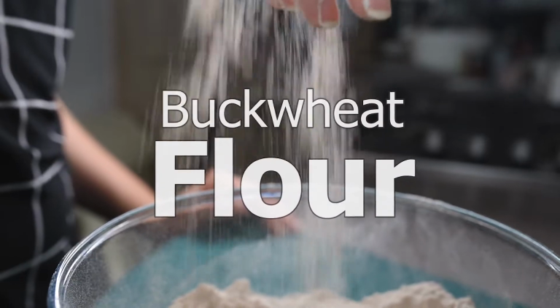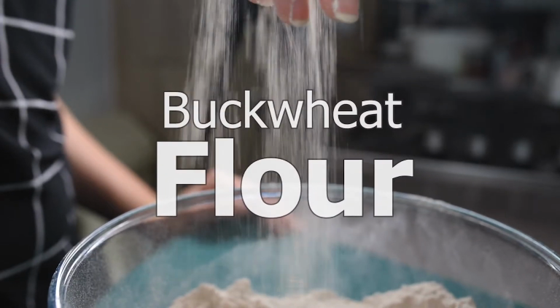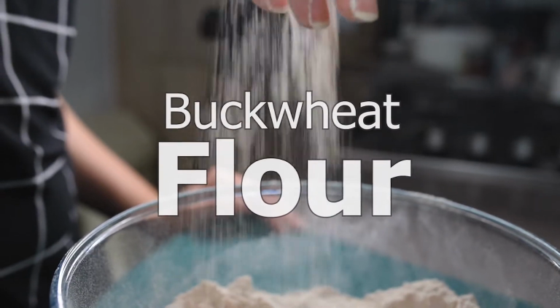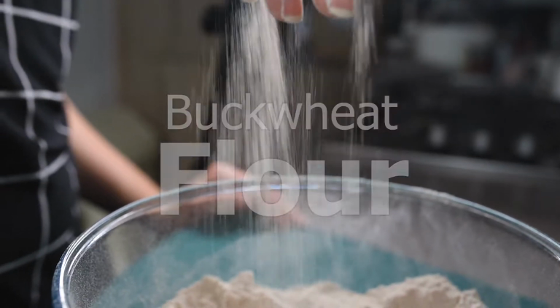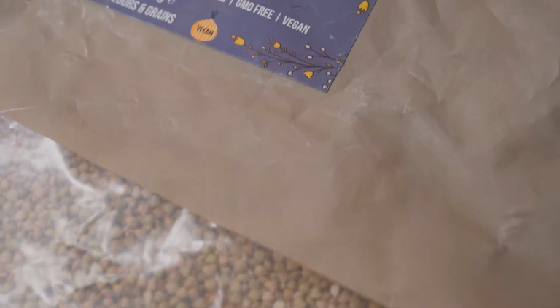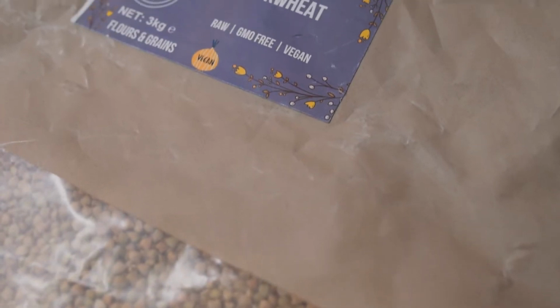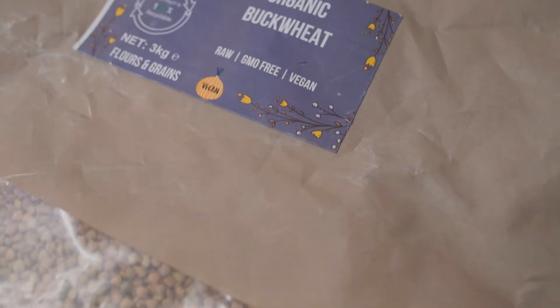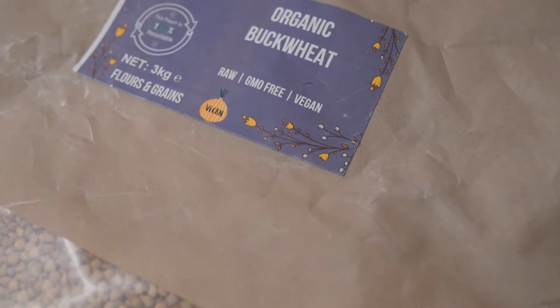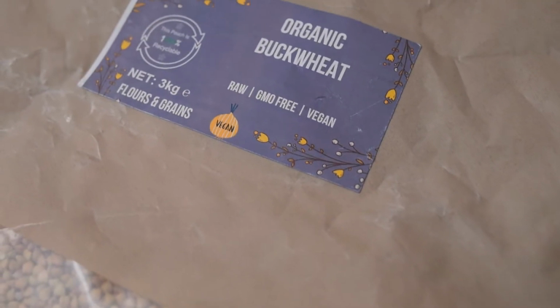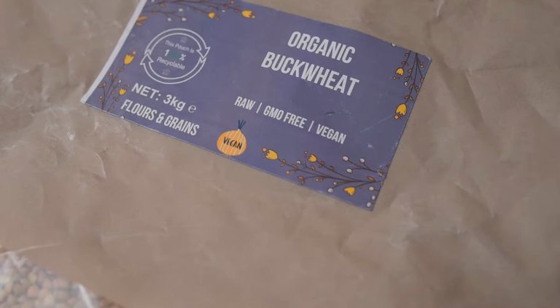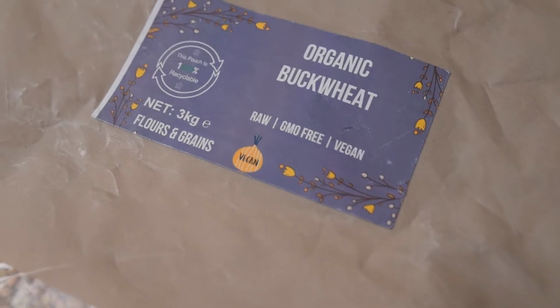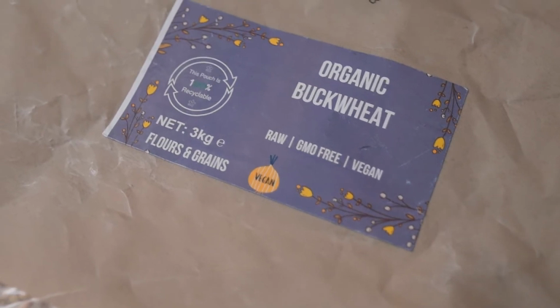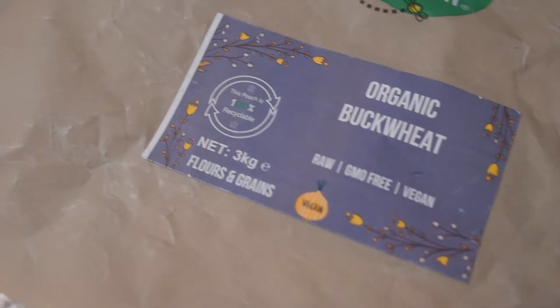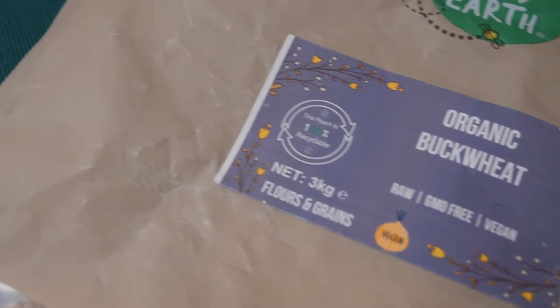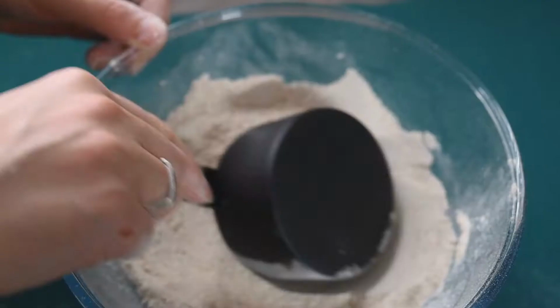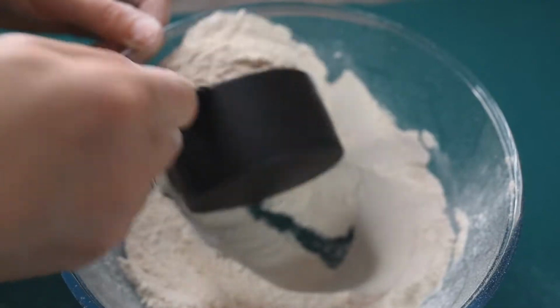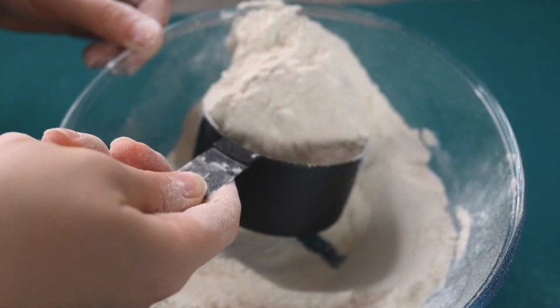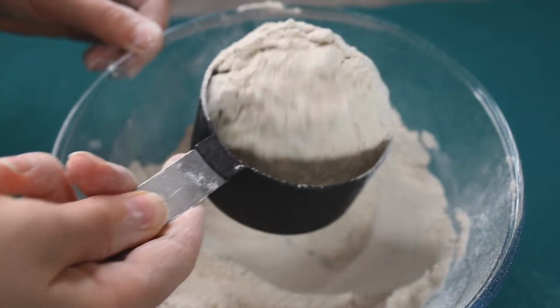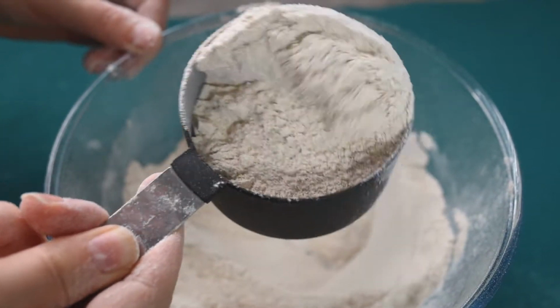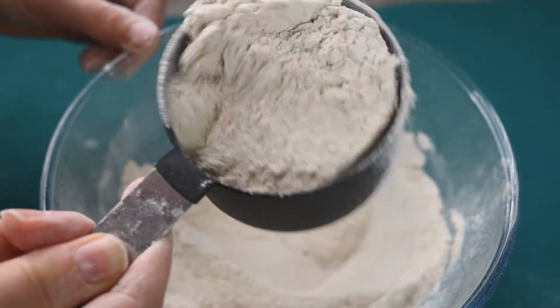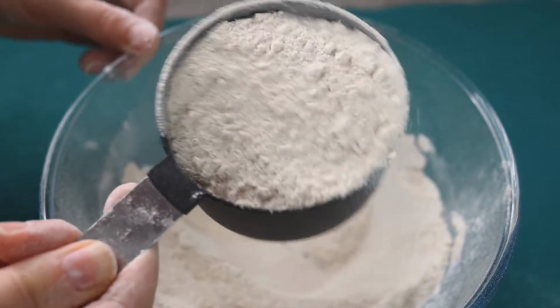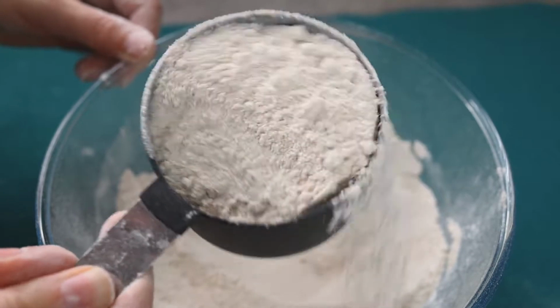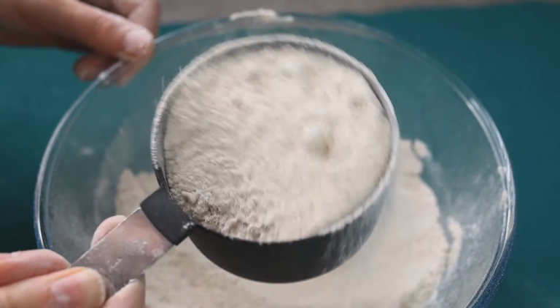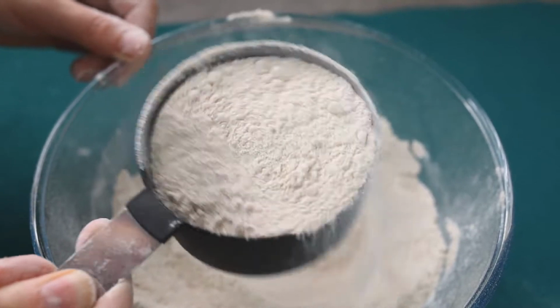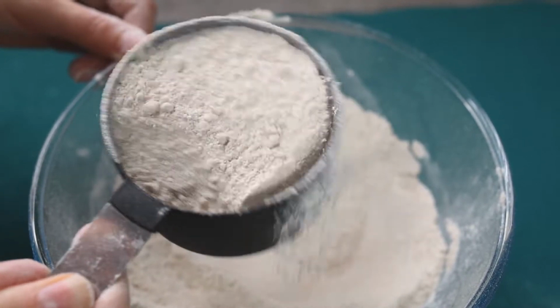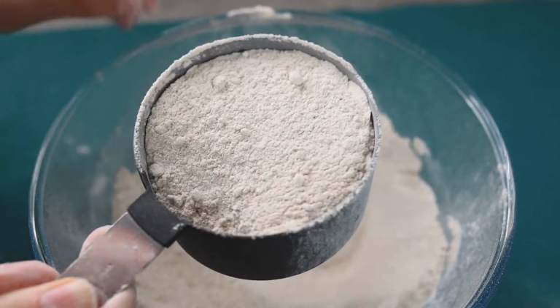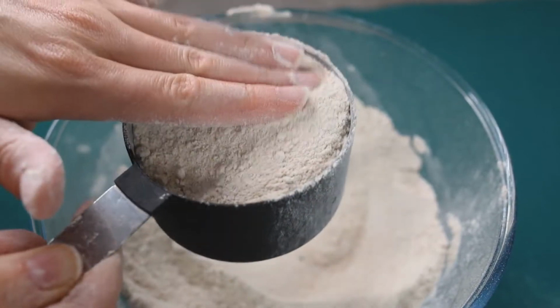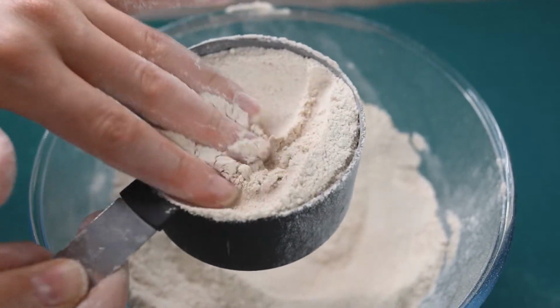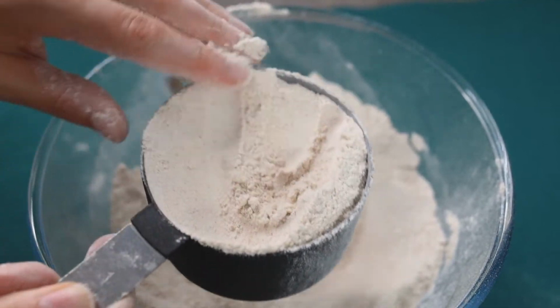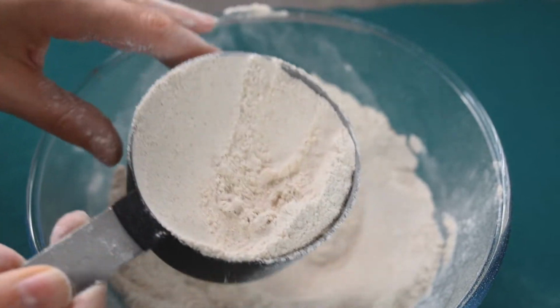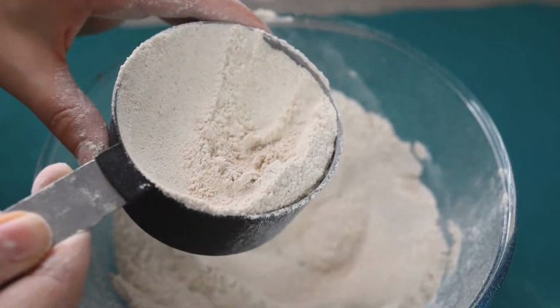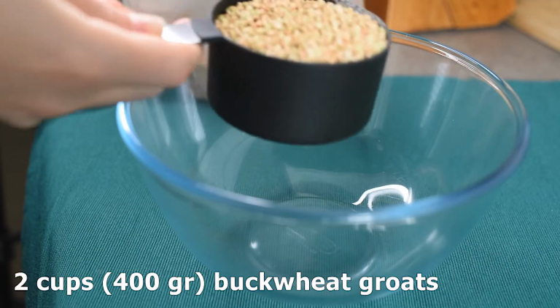Hi everyone and welcome to my channel. Today I'm going to show you how to make homemade organic buckwheat flour. You'll have the finest buckwheat flour that you can use in many recipes.